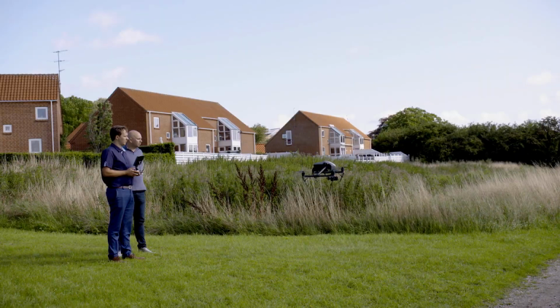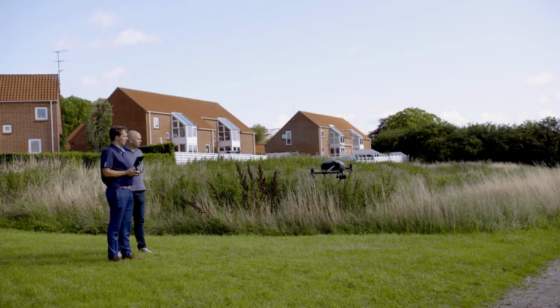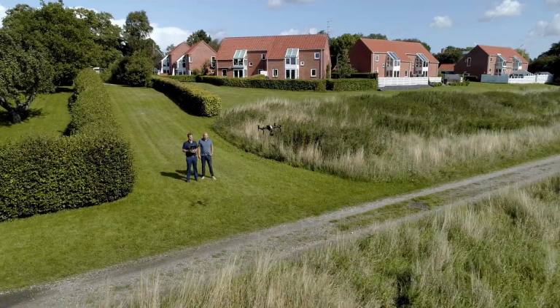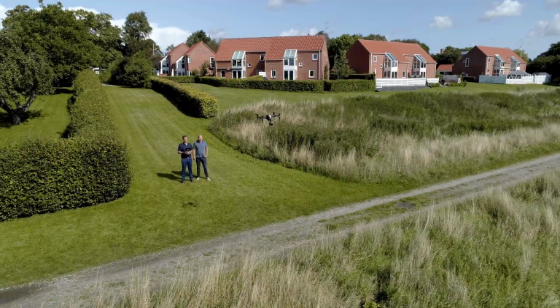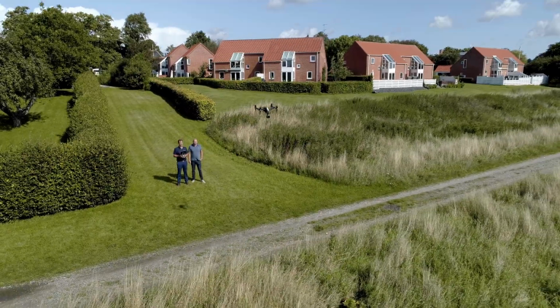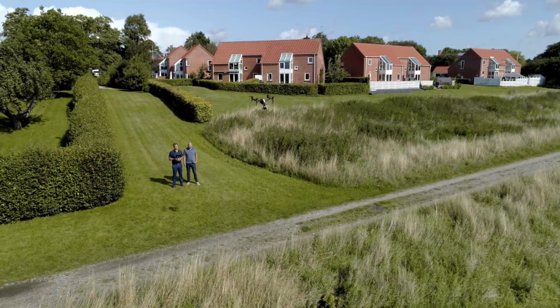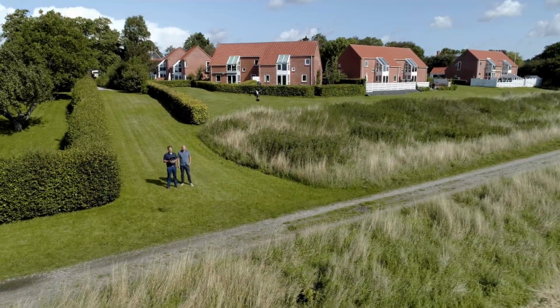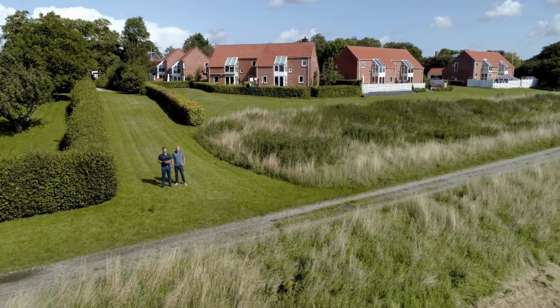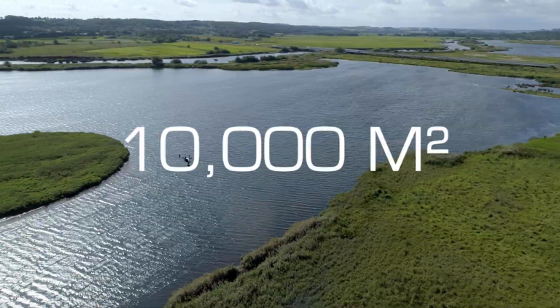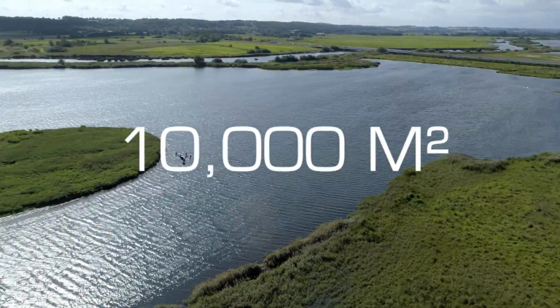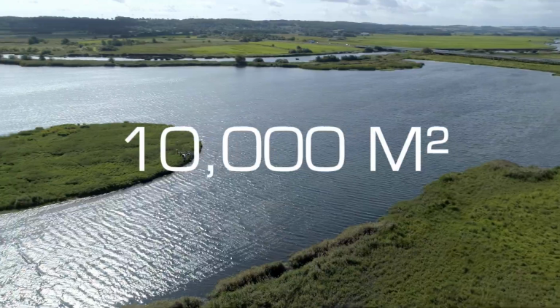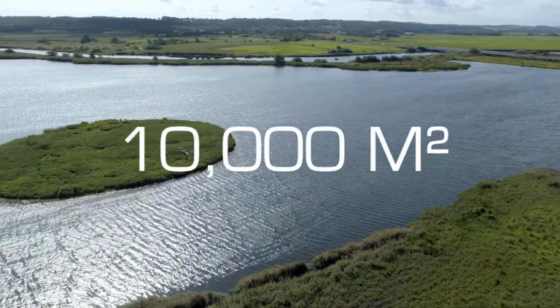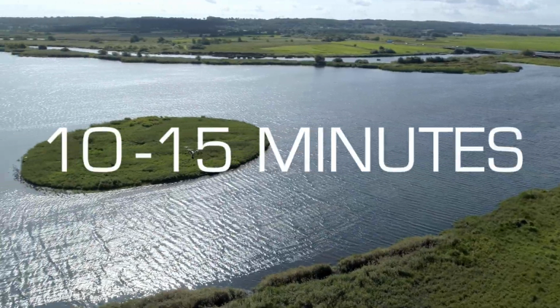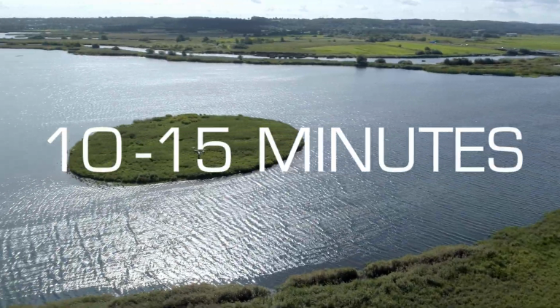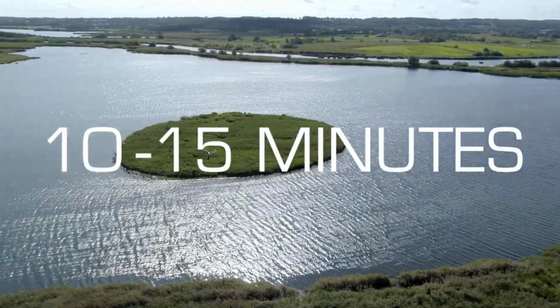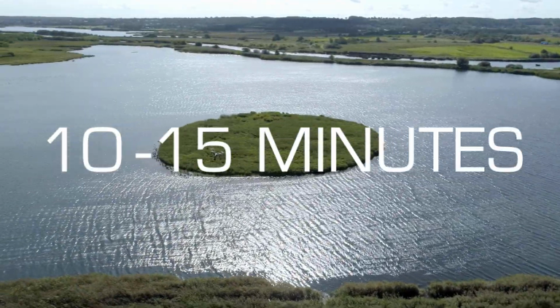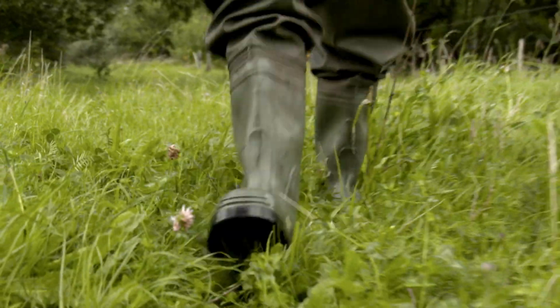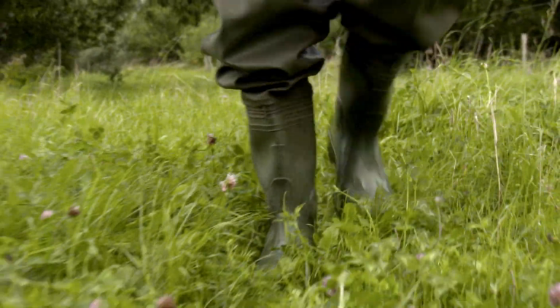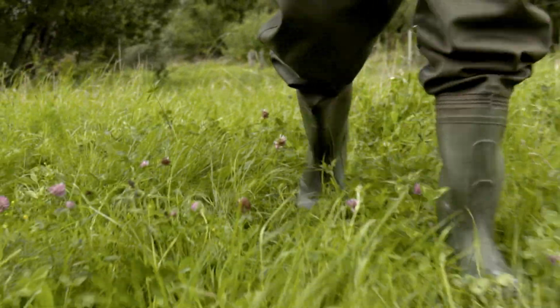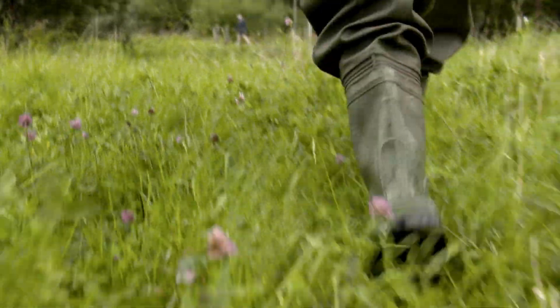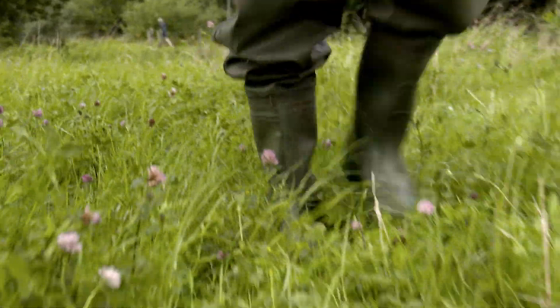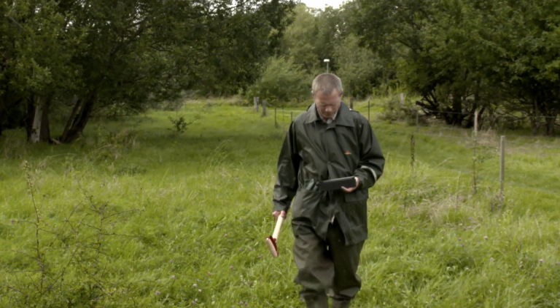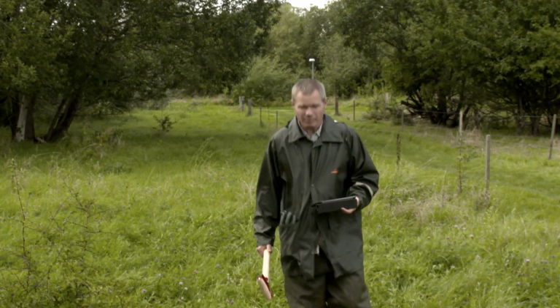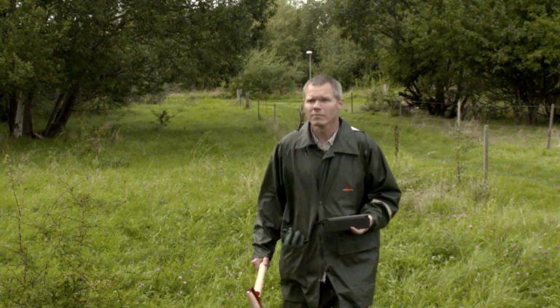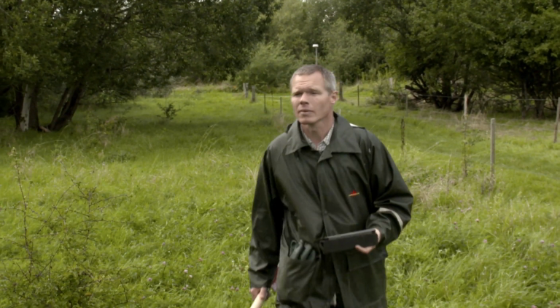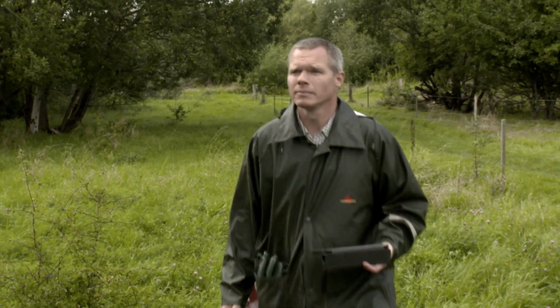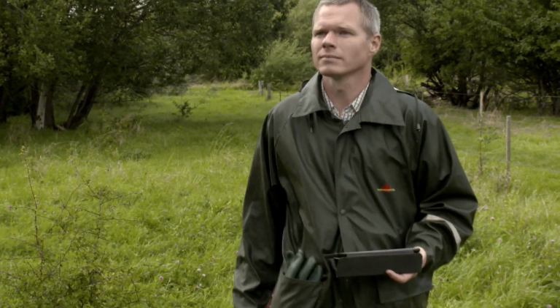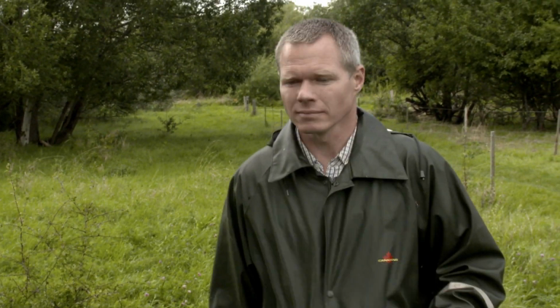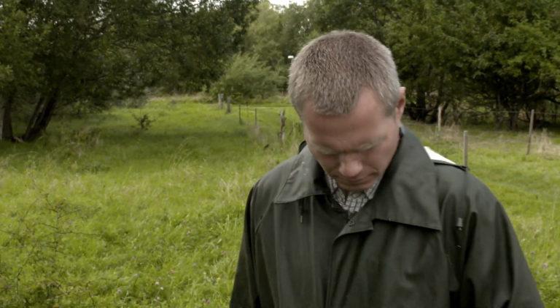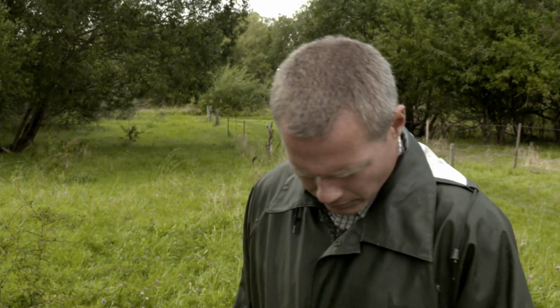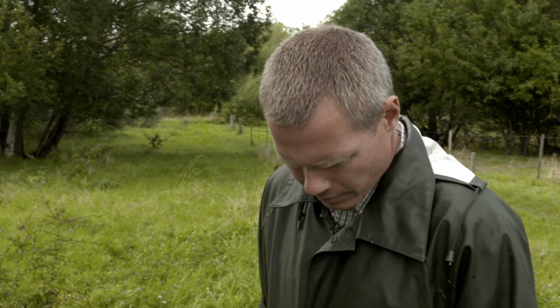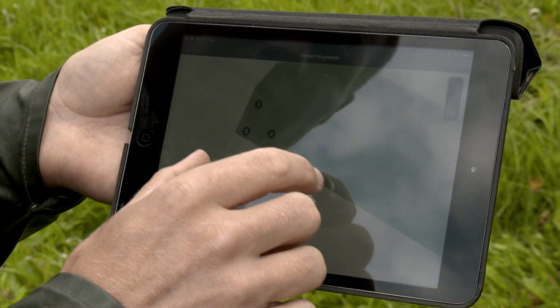We do land surveying with drones, covering 10,000 square meters in 10 to 15 minutes. We upload the images into the software from the intelligence partner and the customer receives a map showing the hogweed.